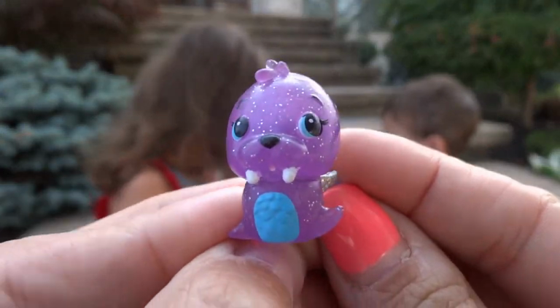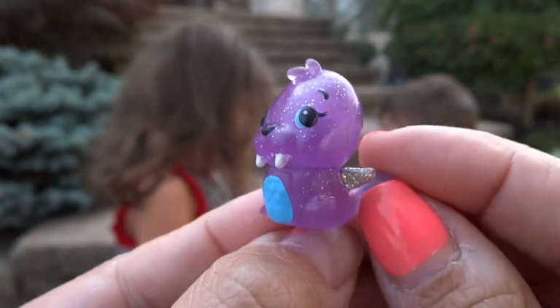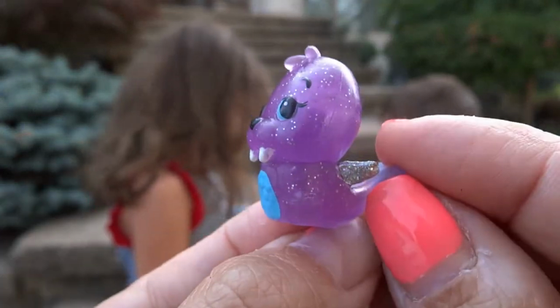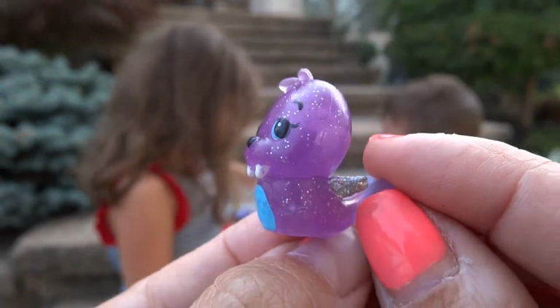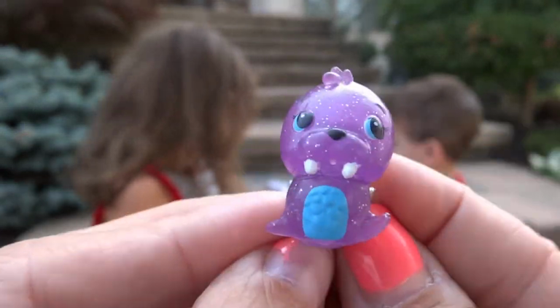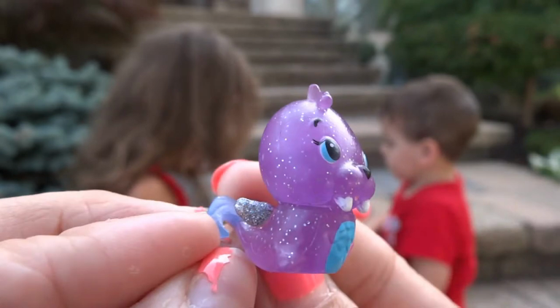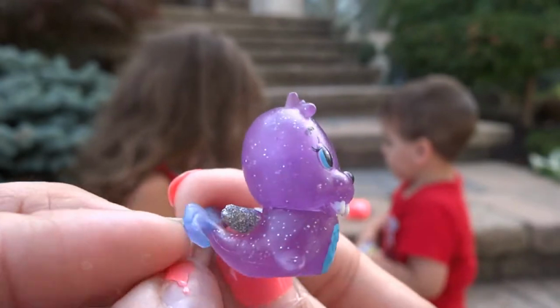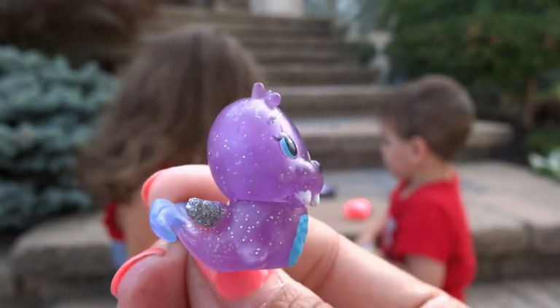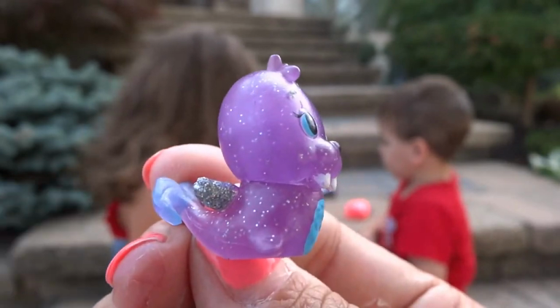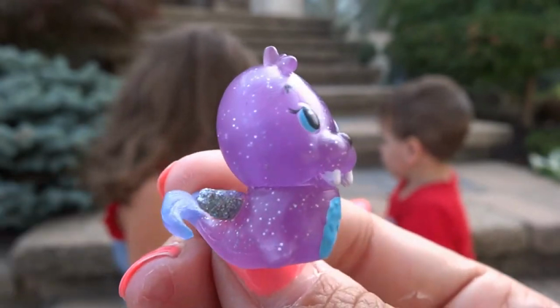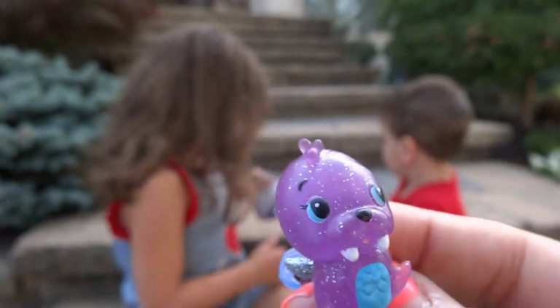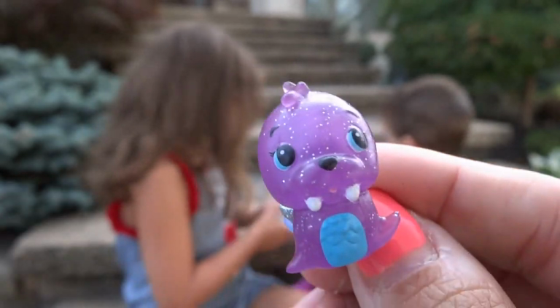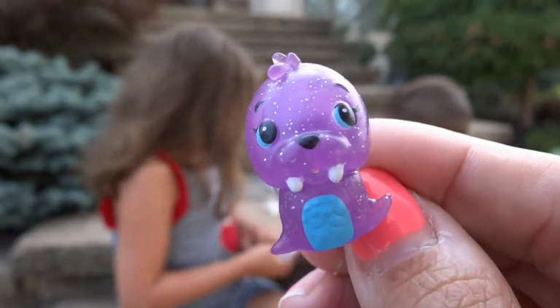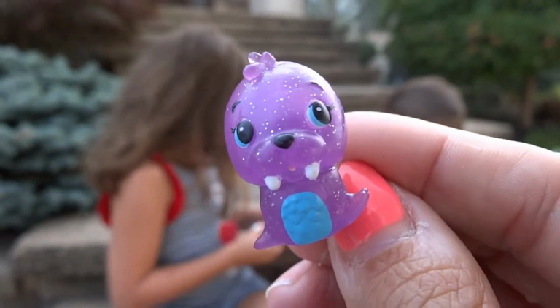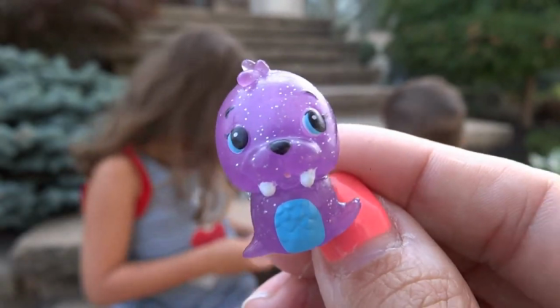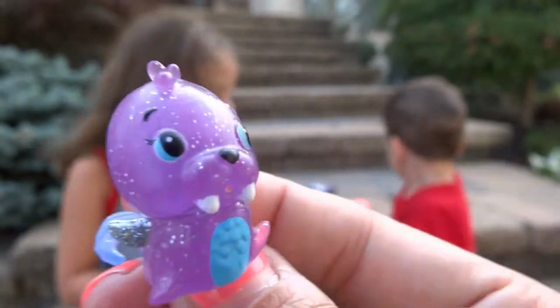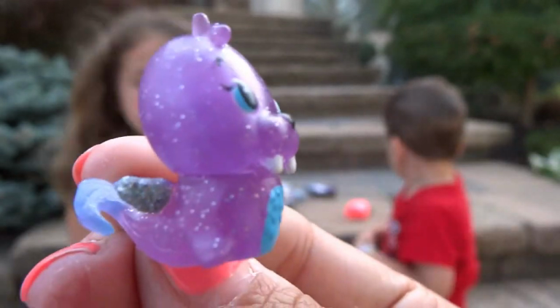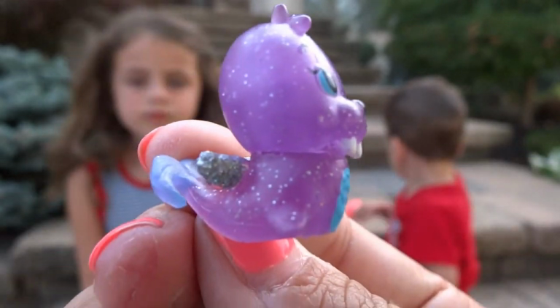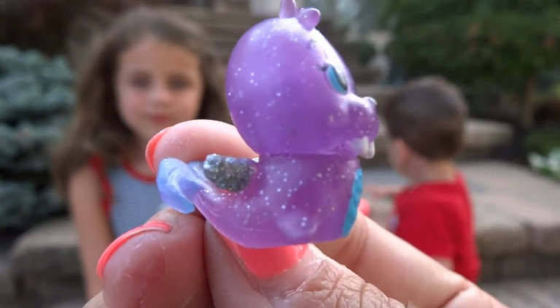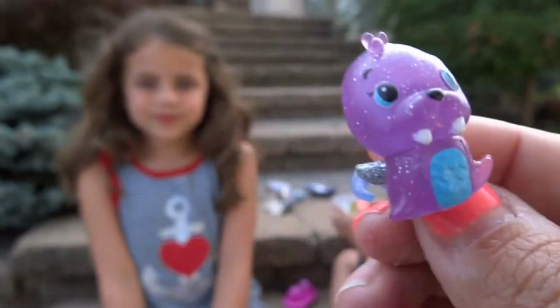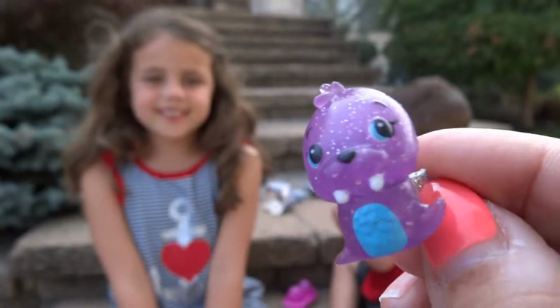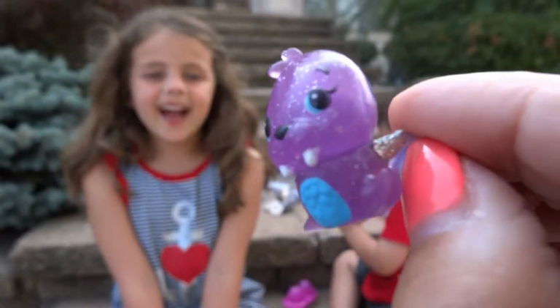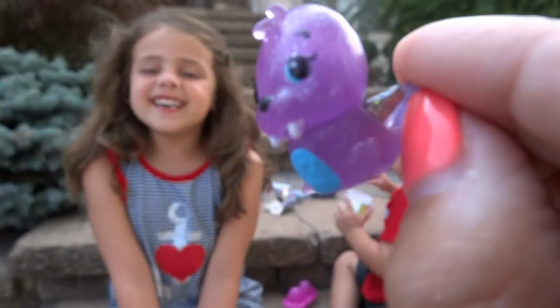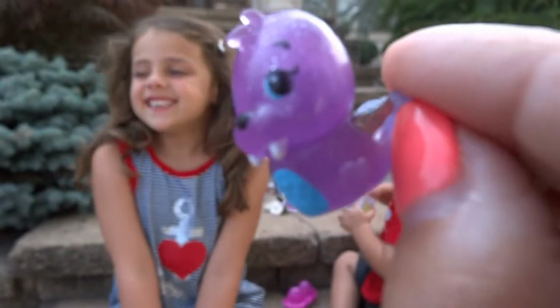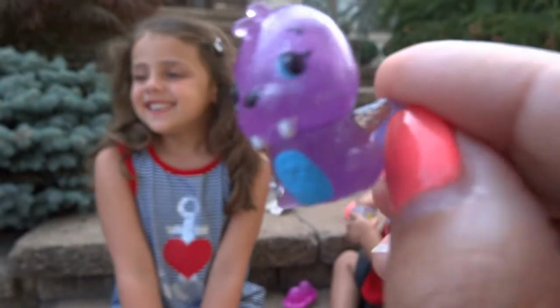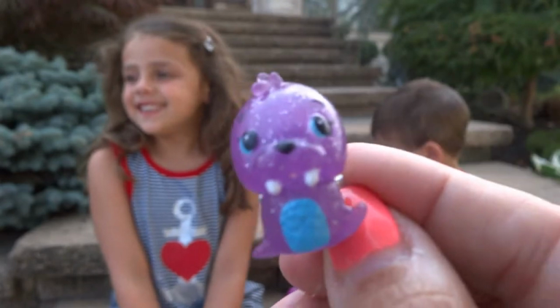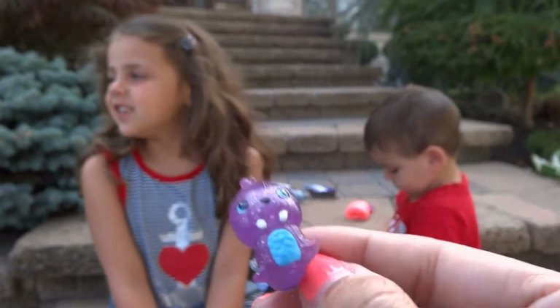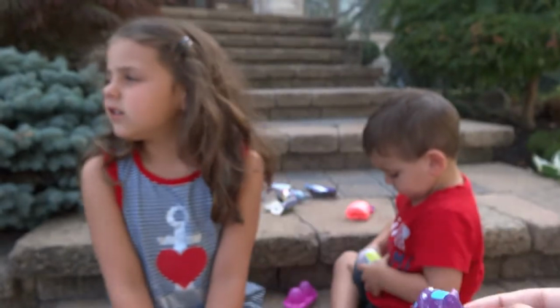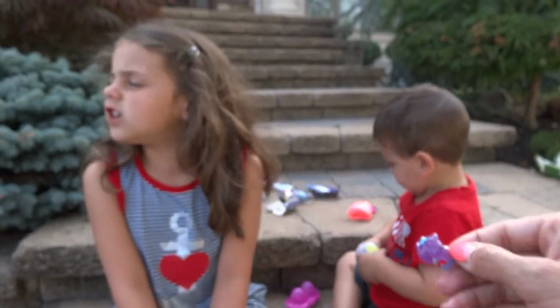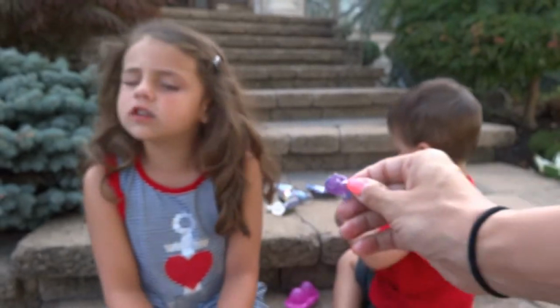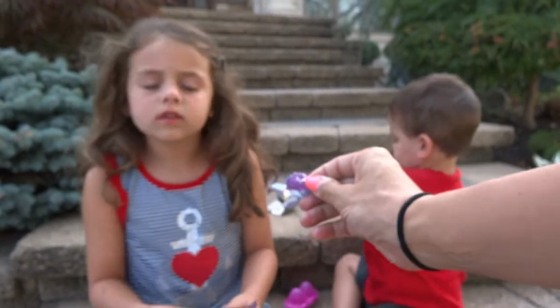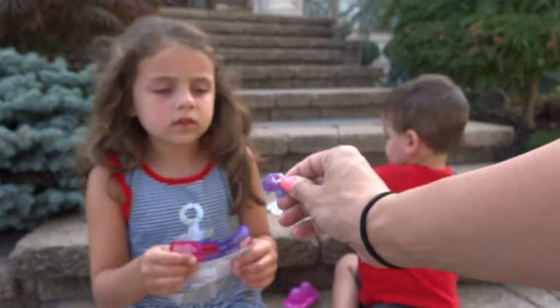So cute — like a little walrus, right? Super cute. That was fun.